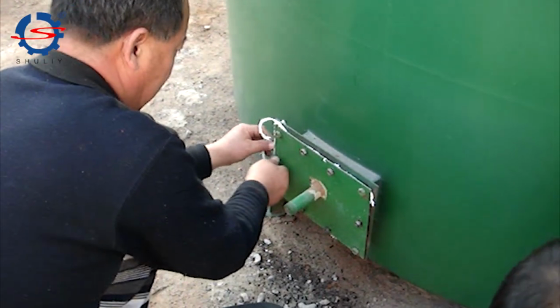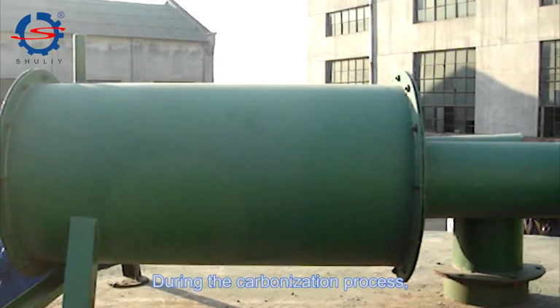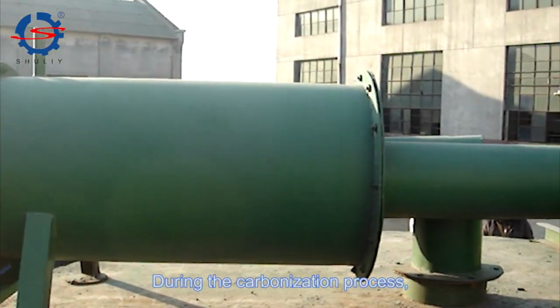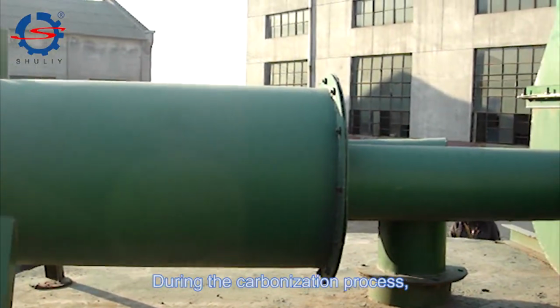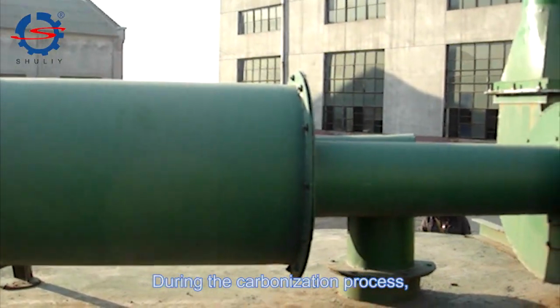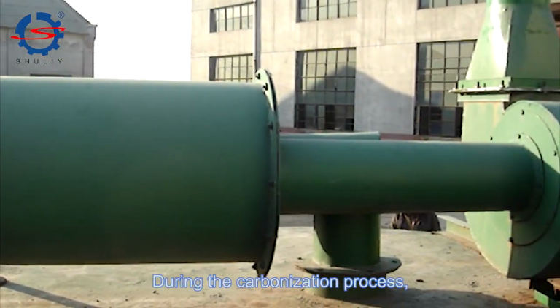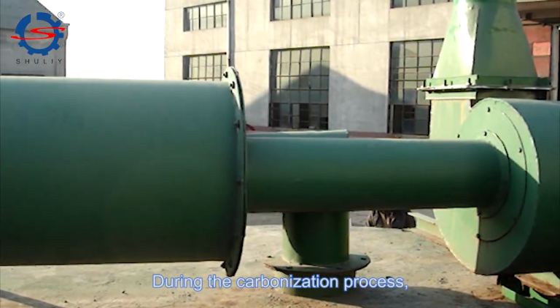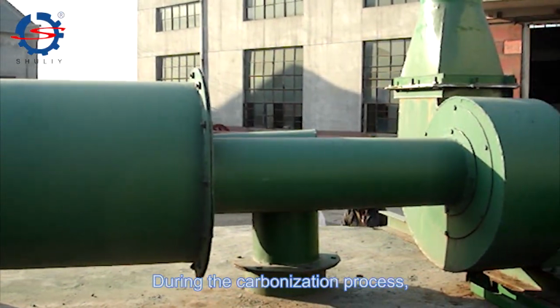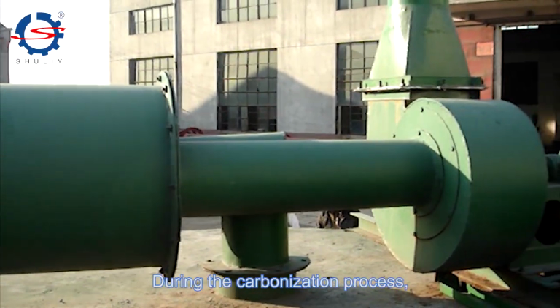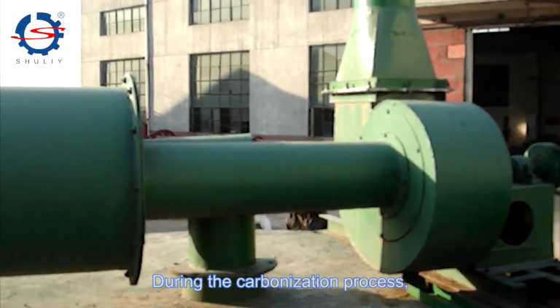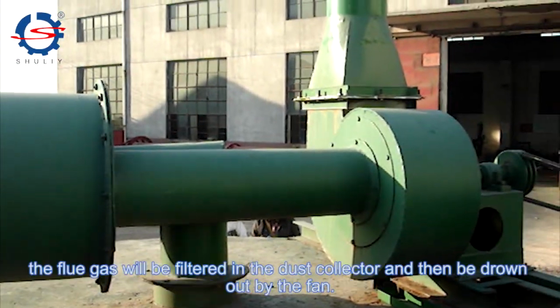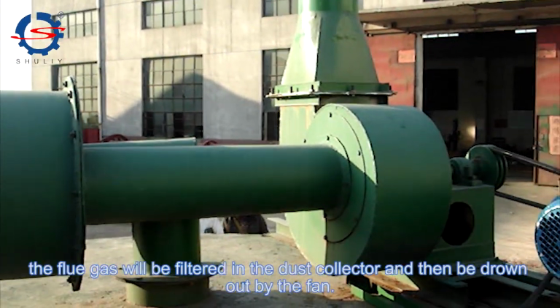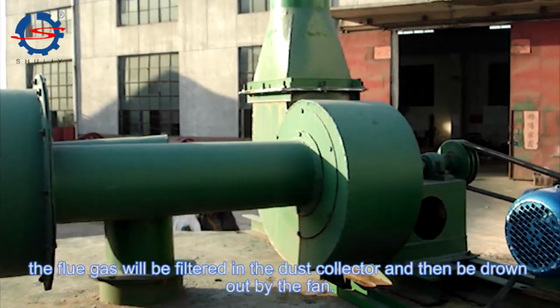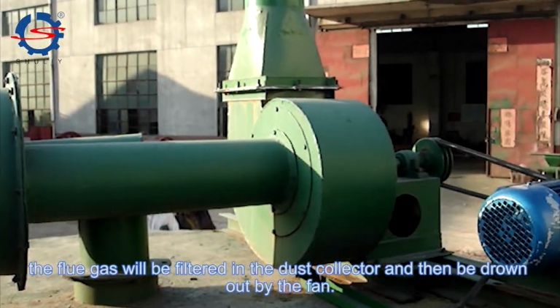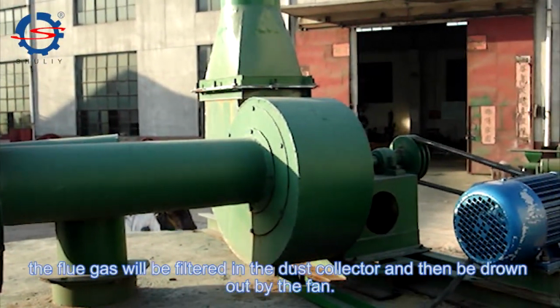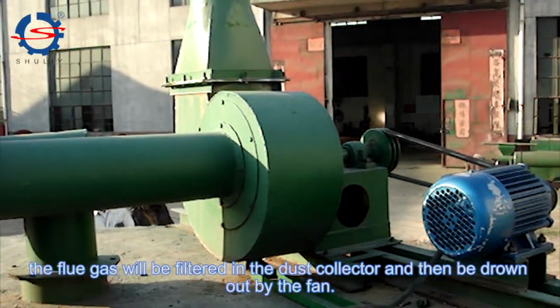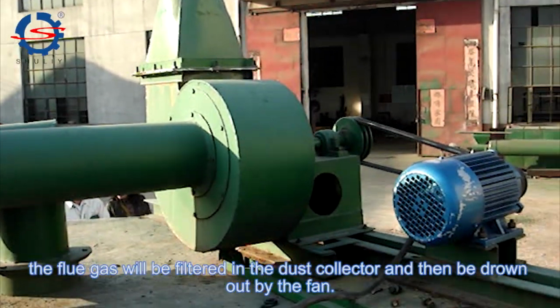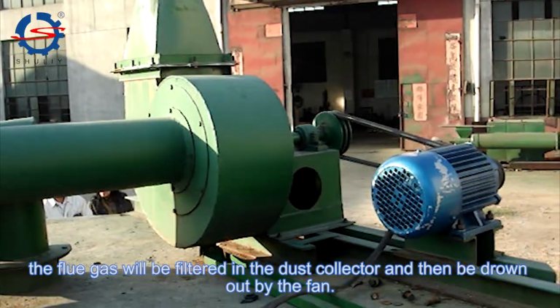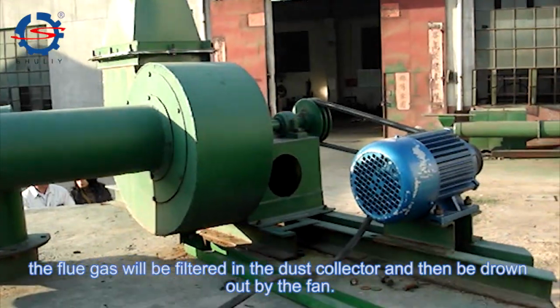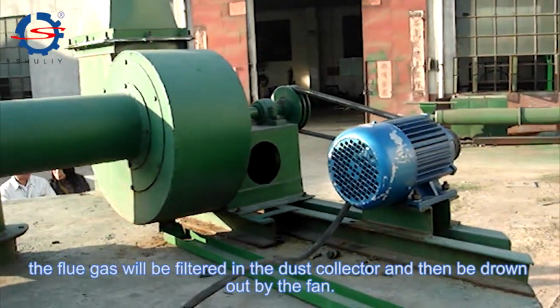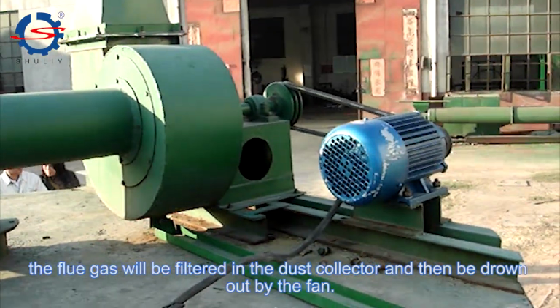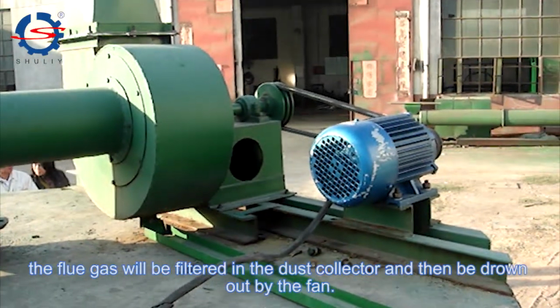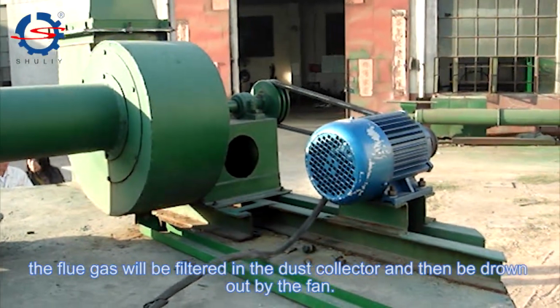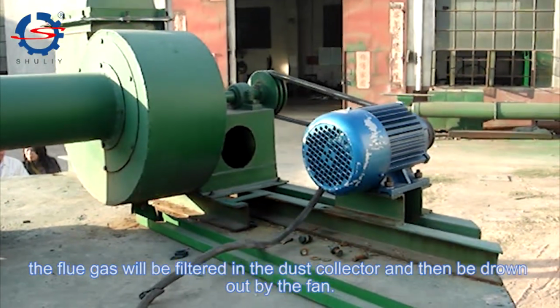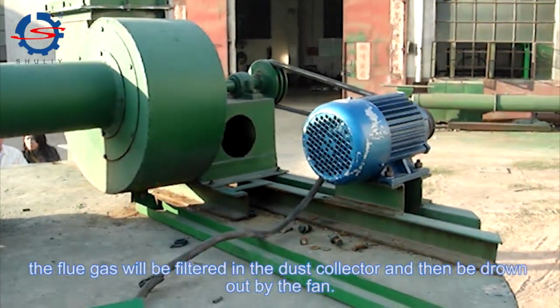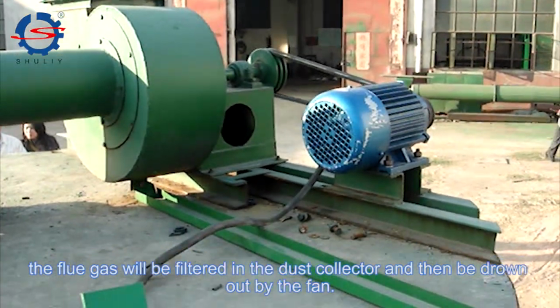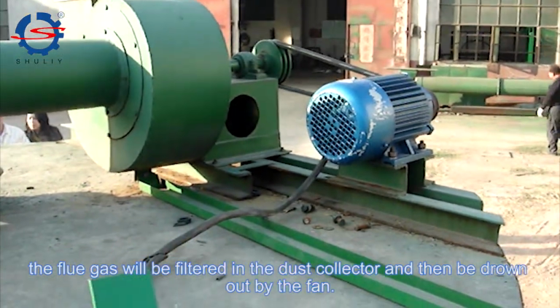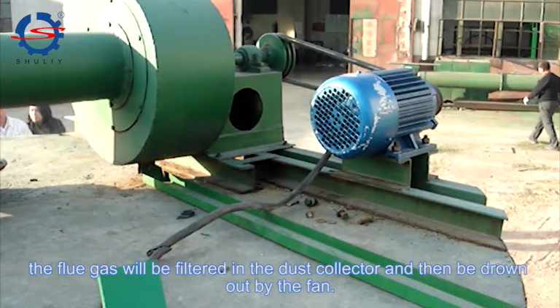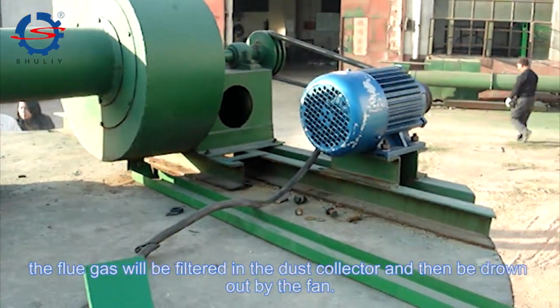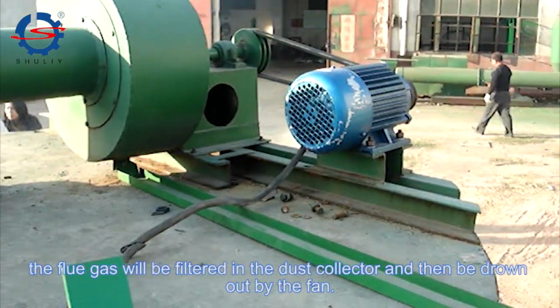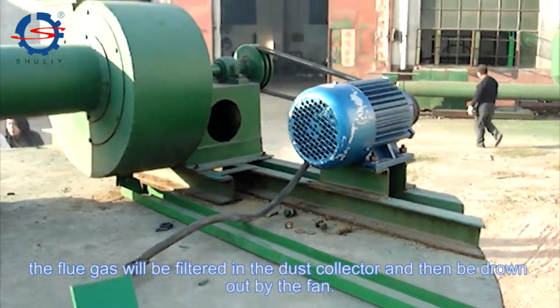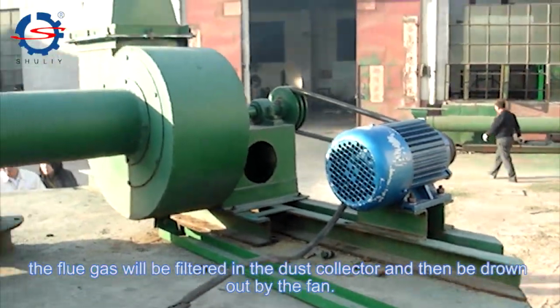During the carbonization process, the flue gas will be filtered in the dust collector and then be drawn out by the fan.